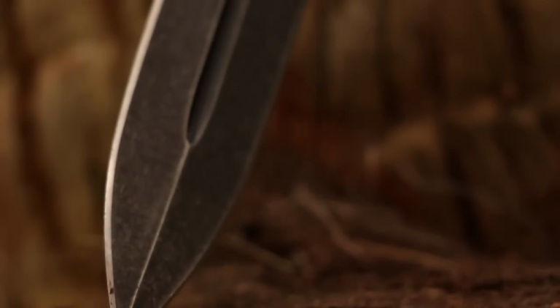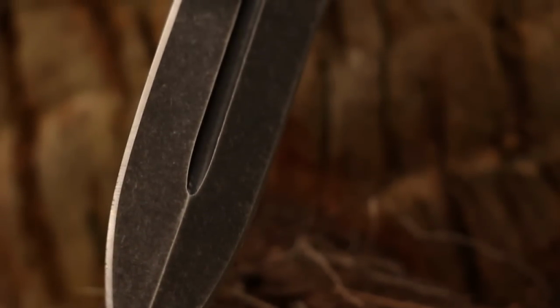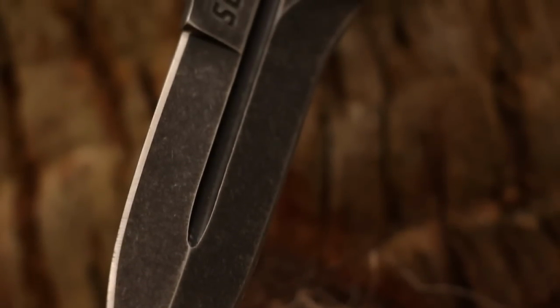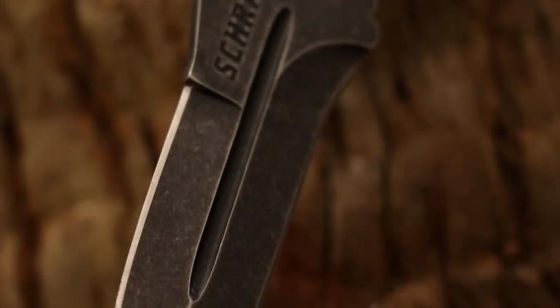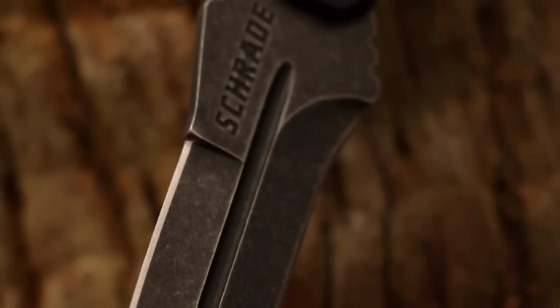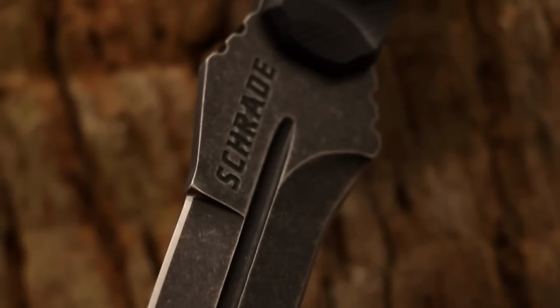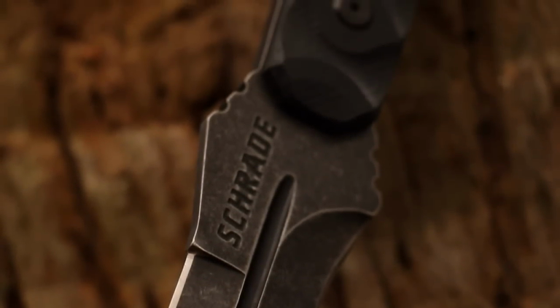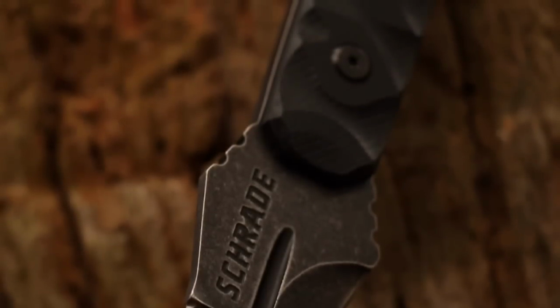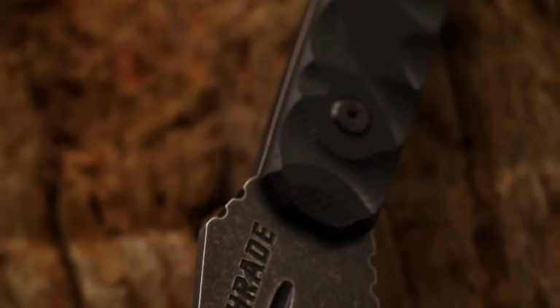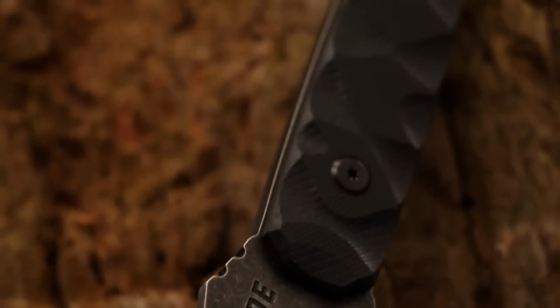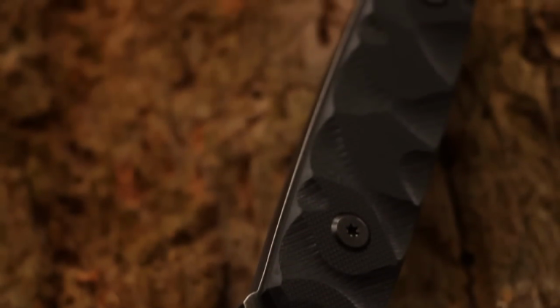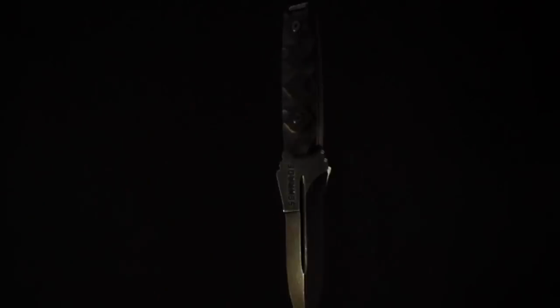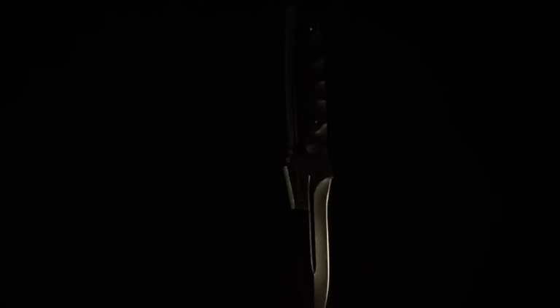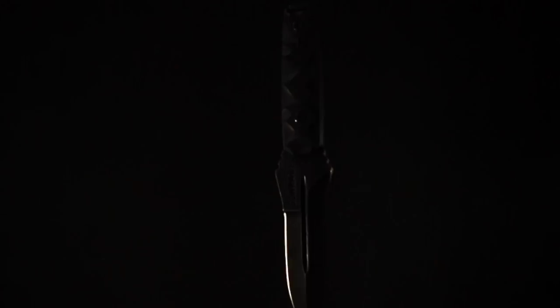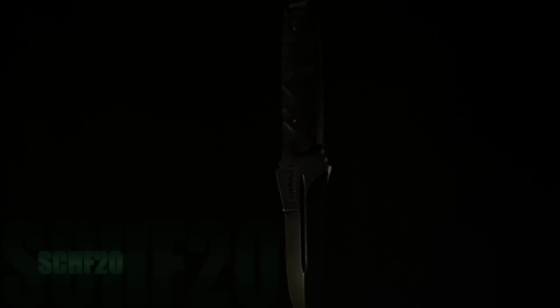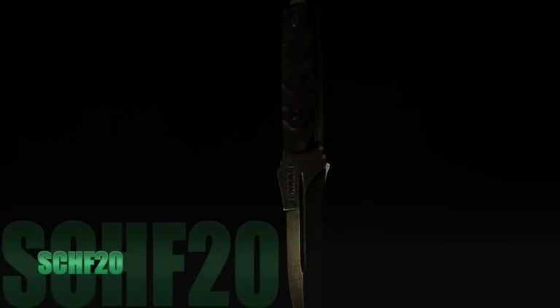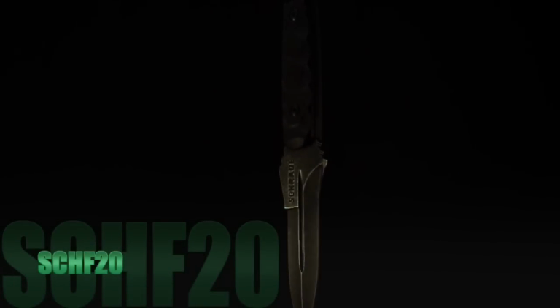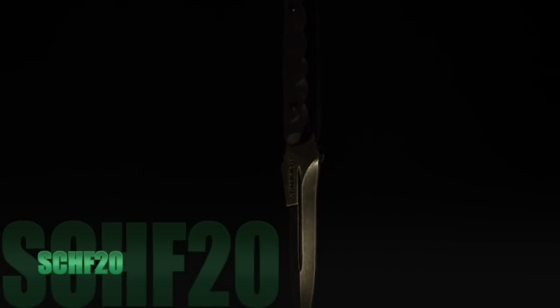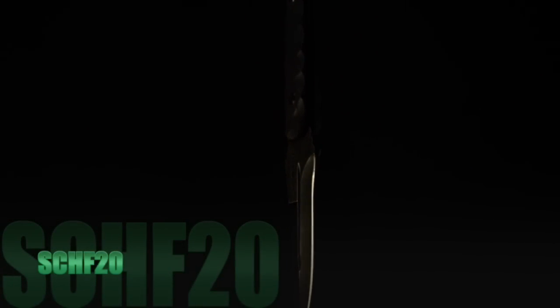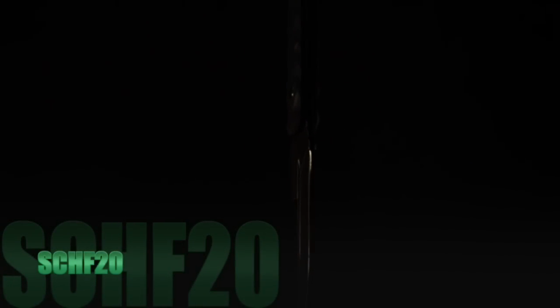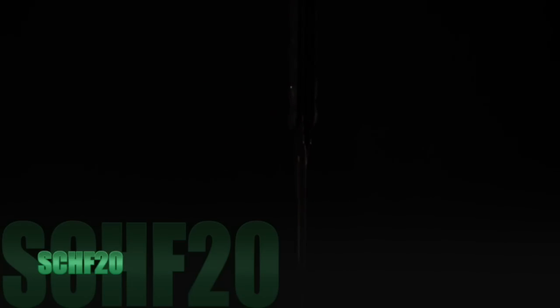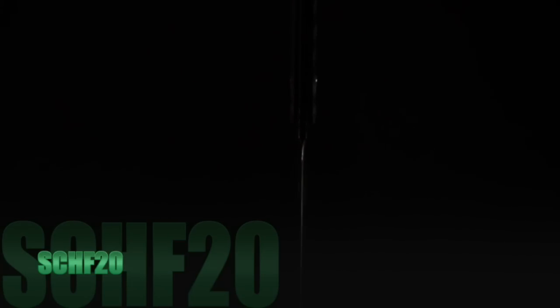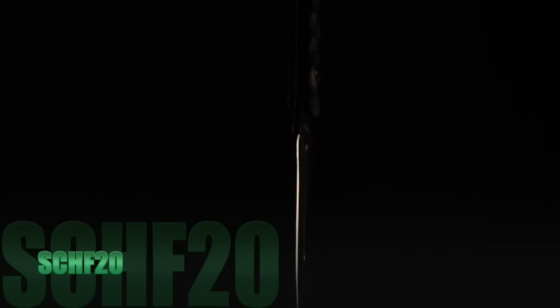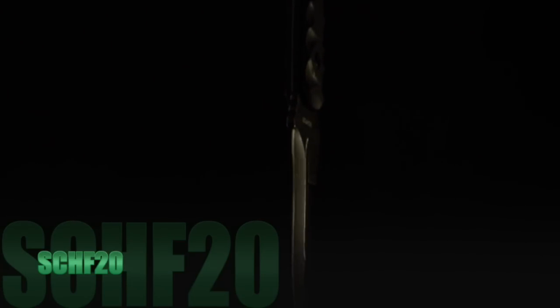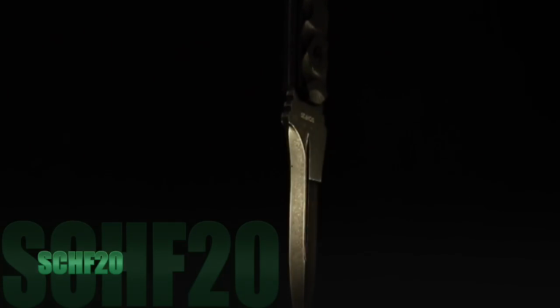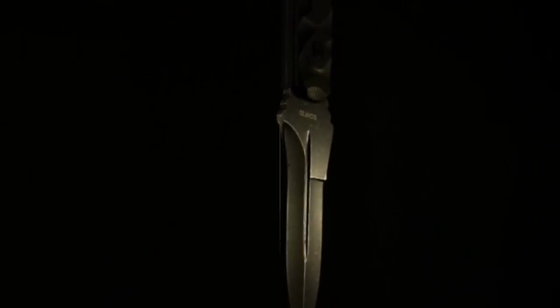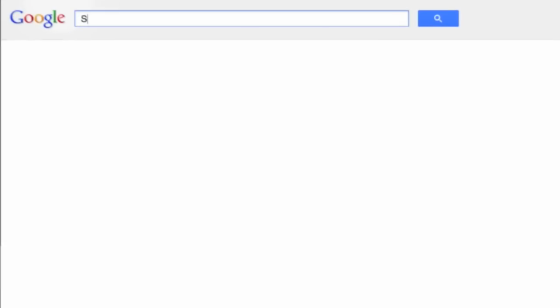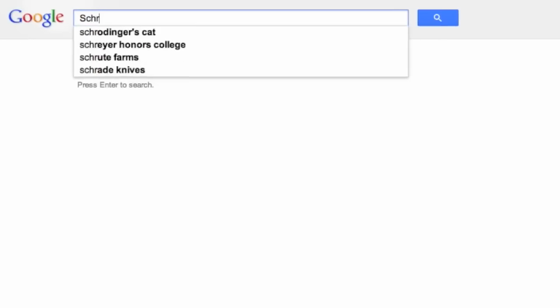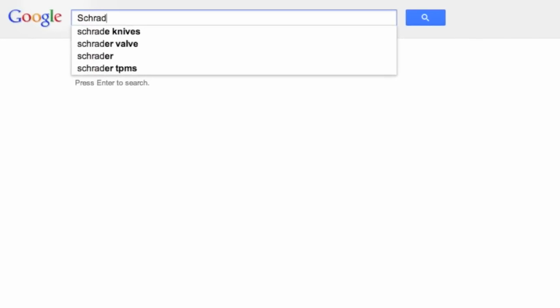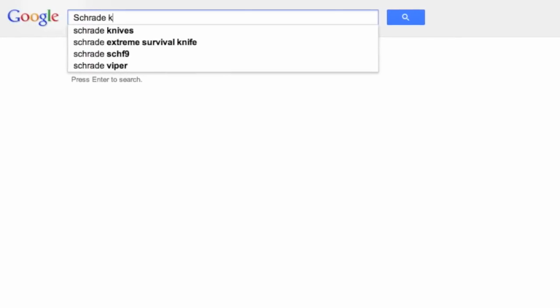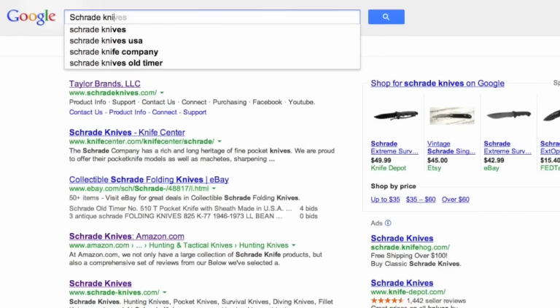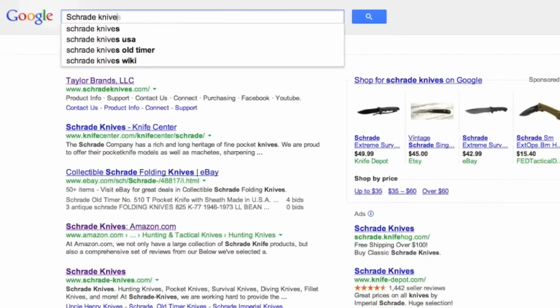Crafted from premium materials and built for a lifetime — this is the SCHF-20 Tactical Survival Knife. Find this Schrade knife online or at your favorite local retailer.